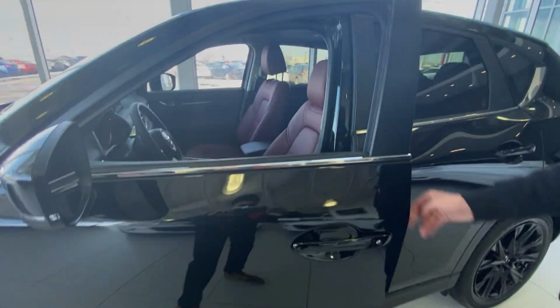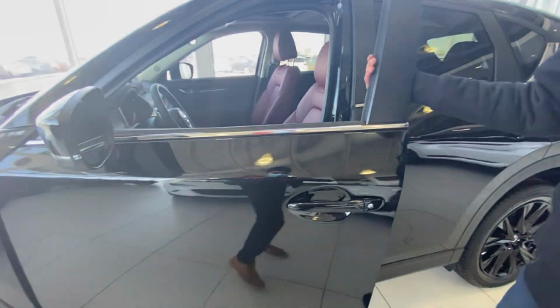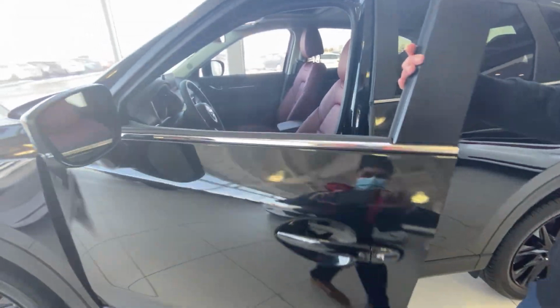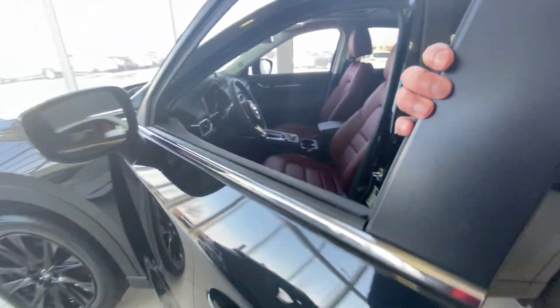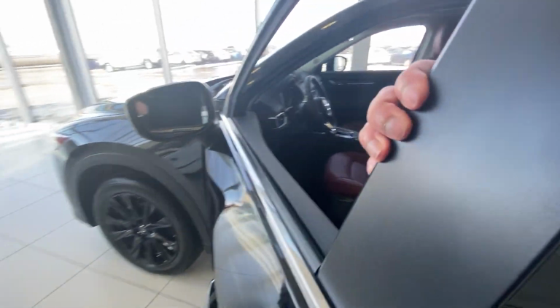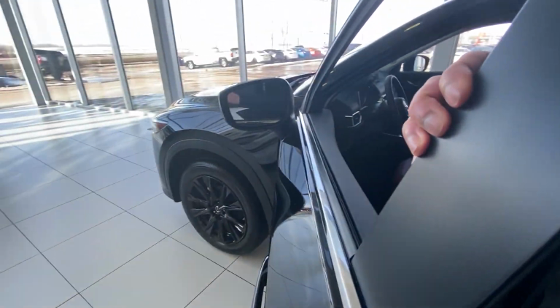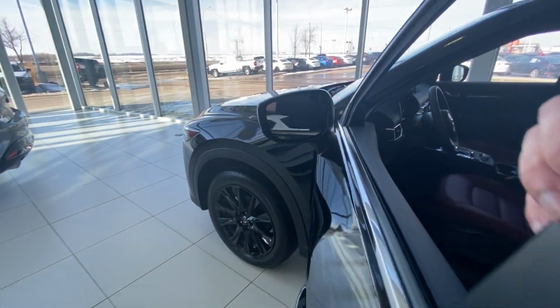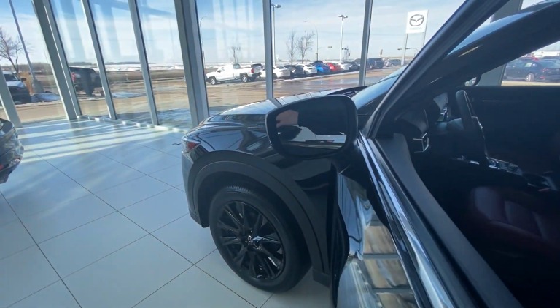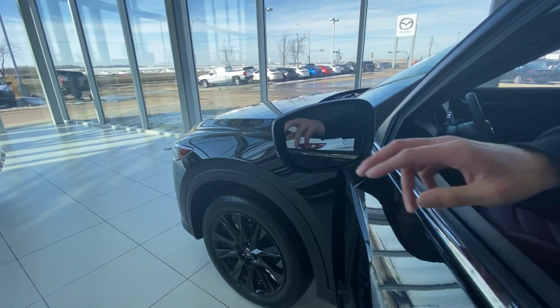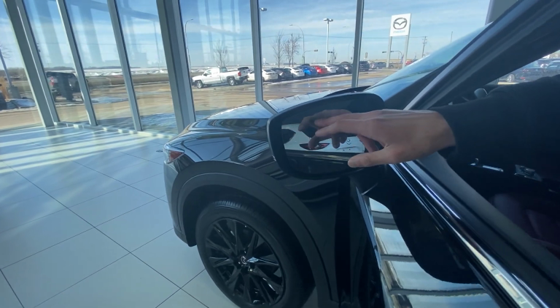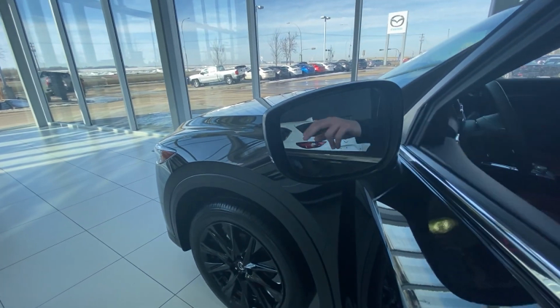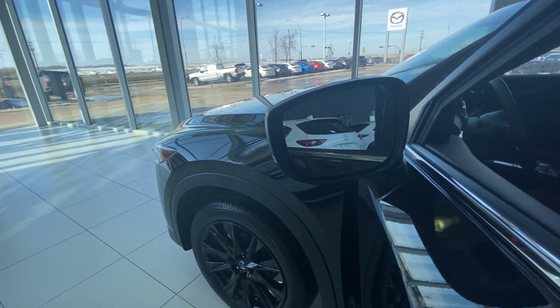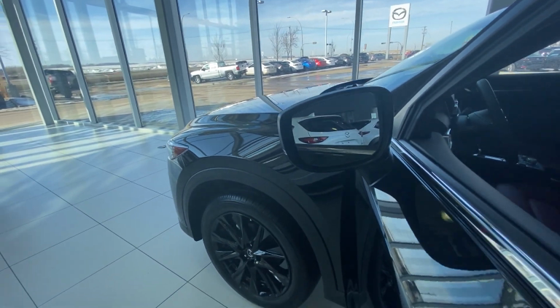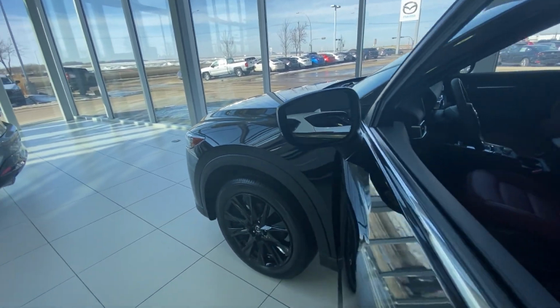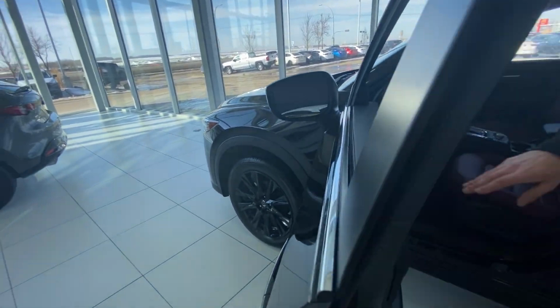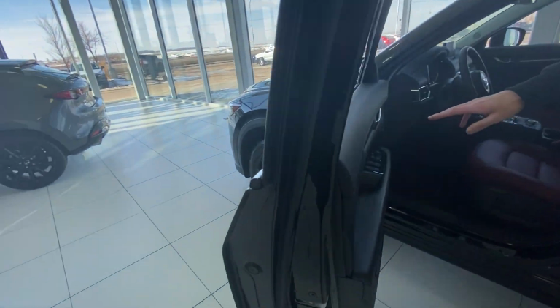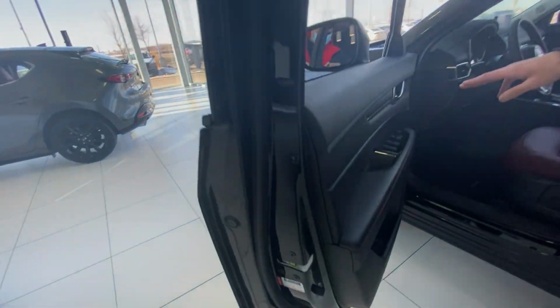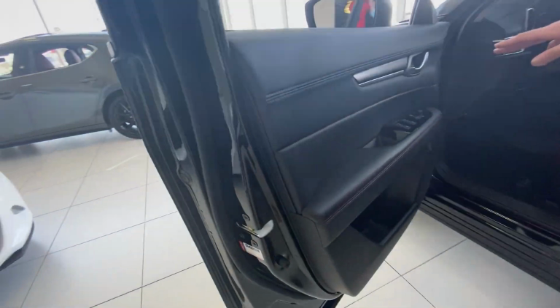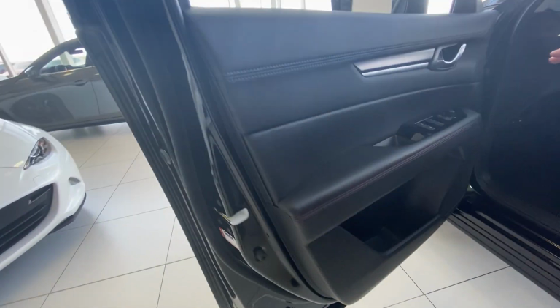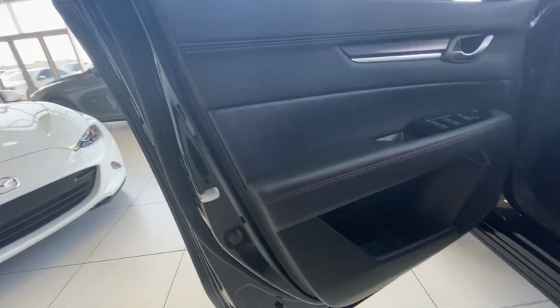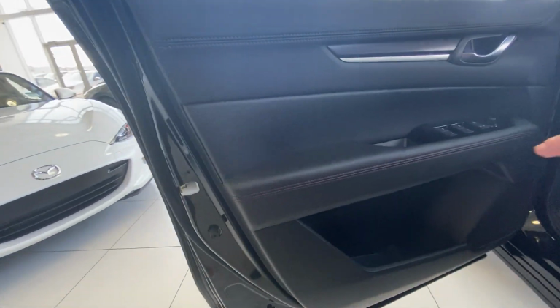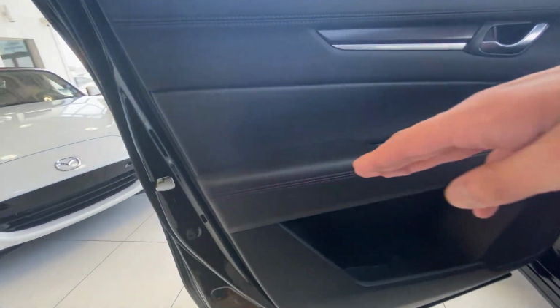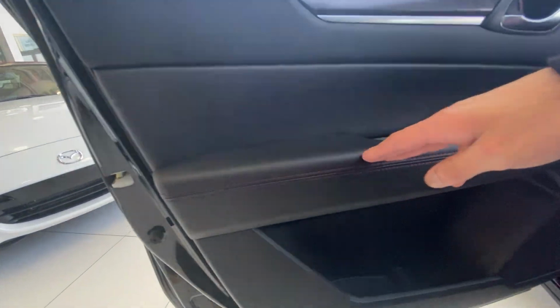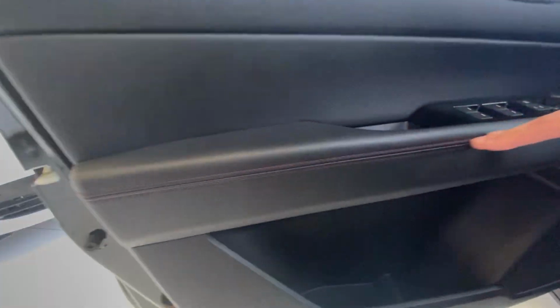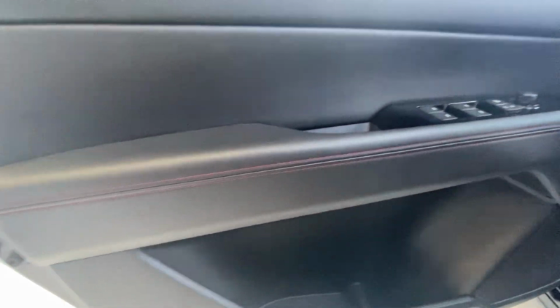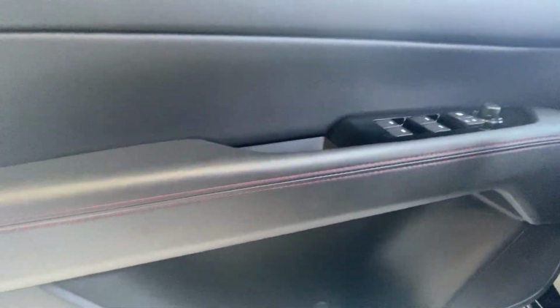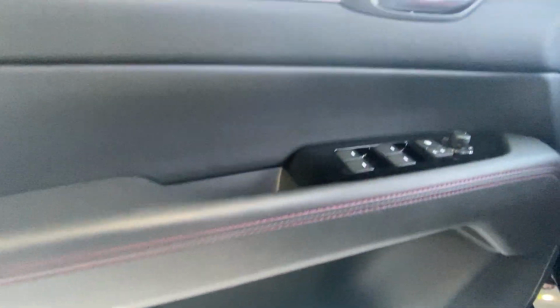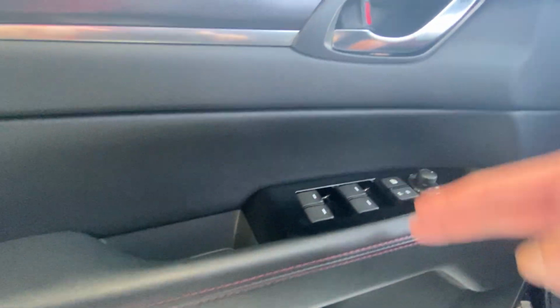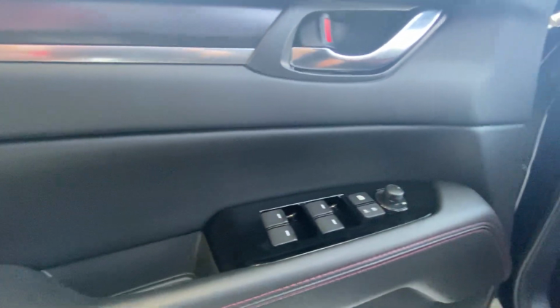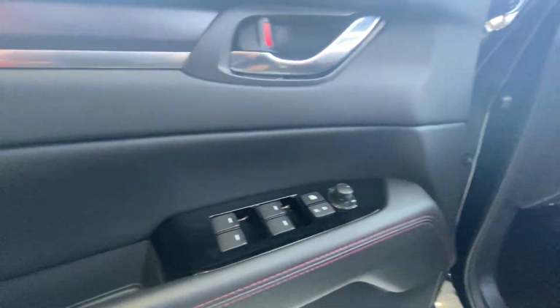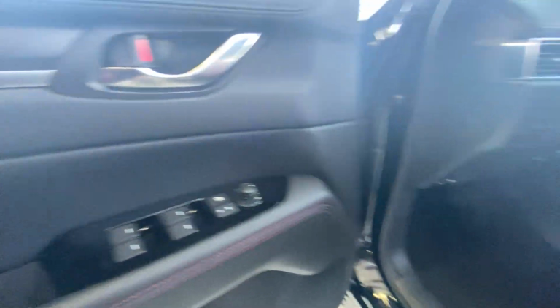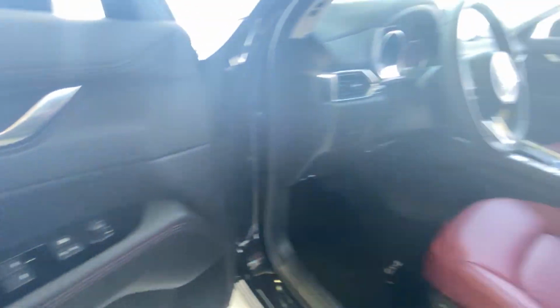Keyless entry with your advanced blind spot monitoring right there in the mirror. Take a look at that gorgeous door panel — you've got your red stitching along over here. Power windows, locks and mirrors.